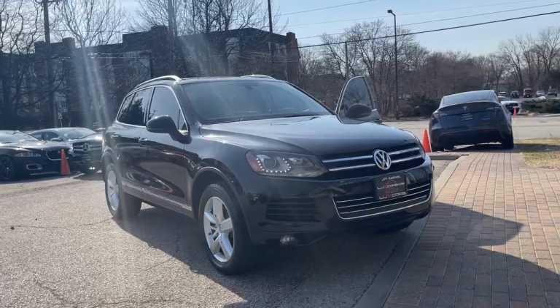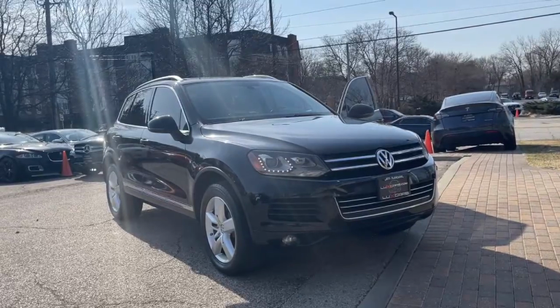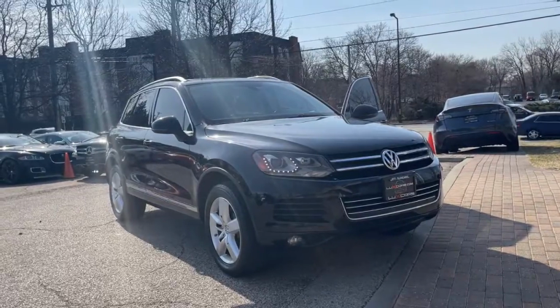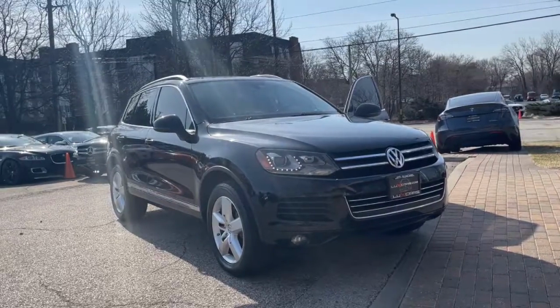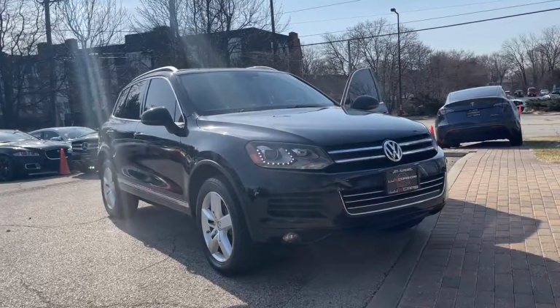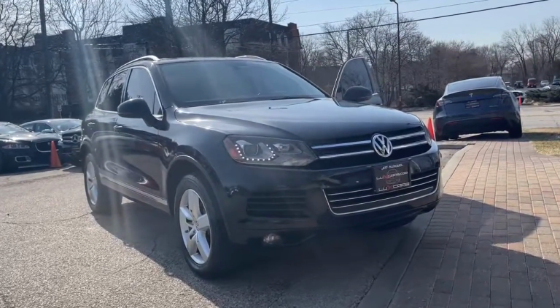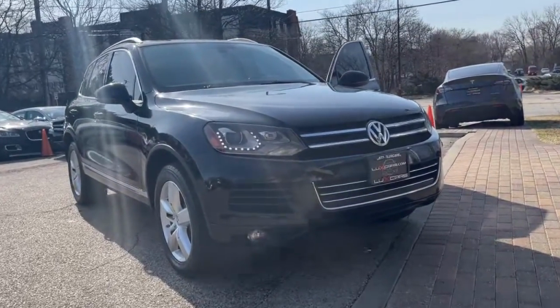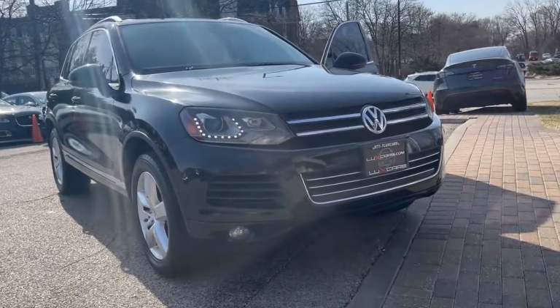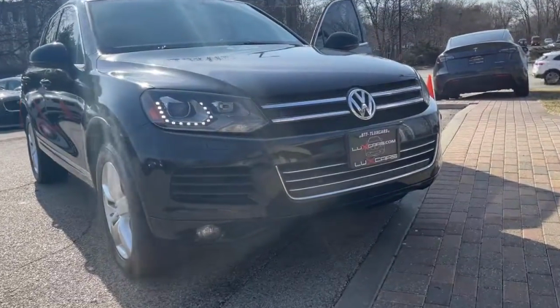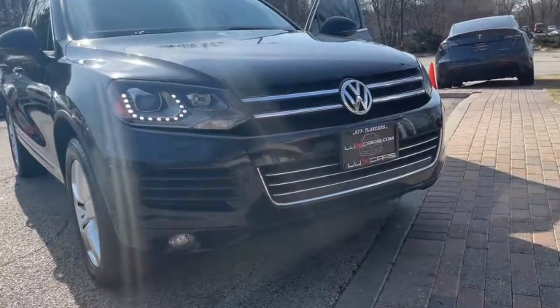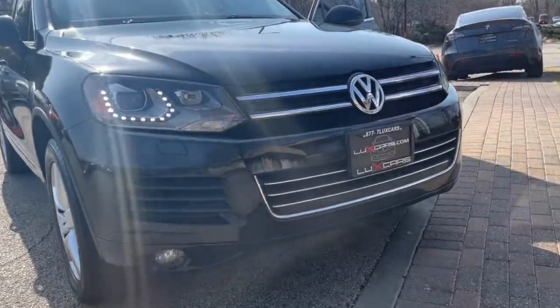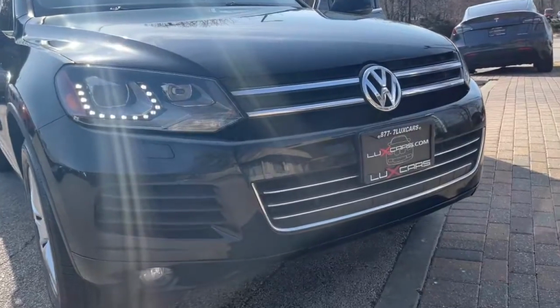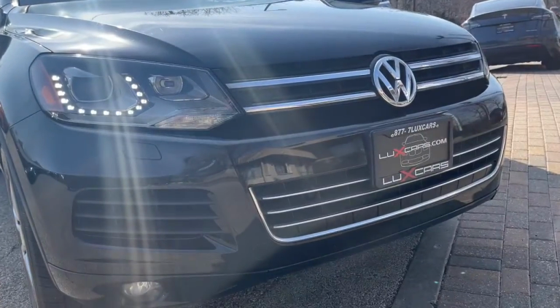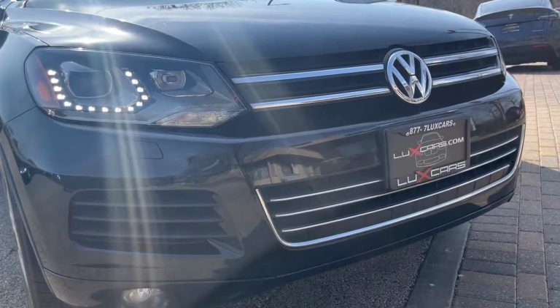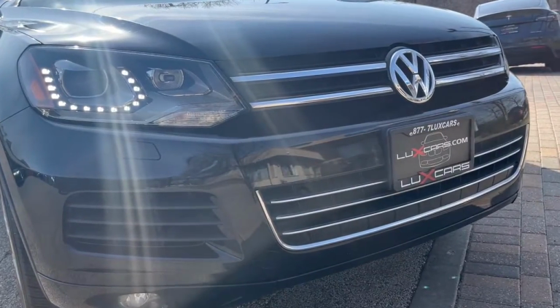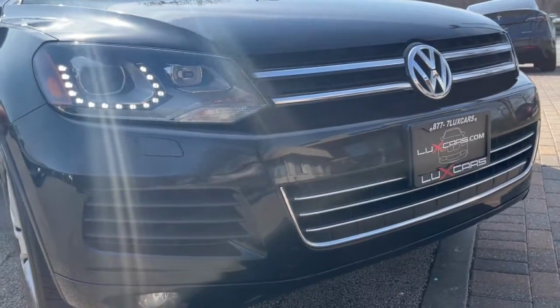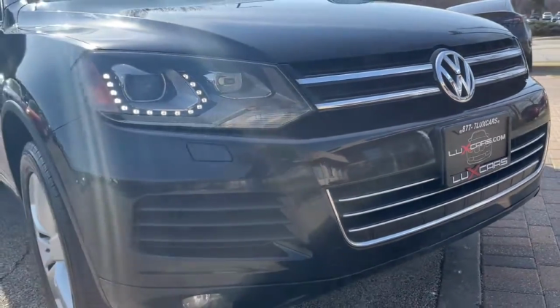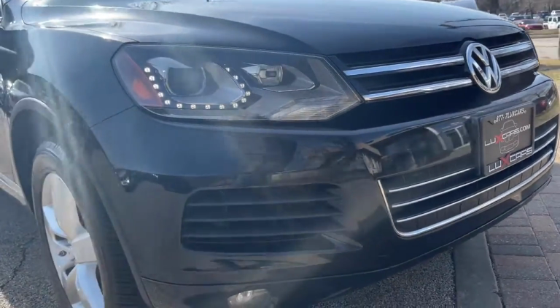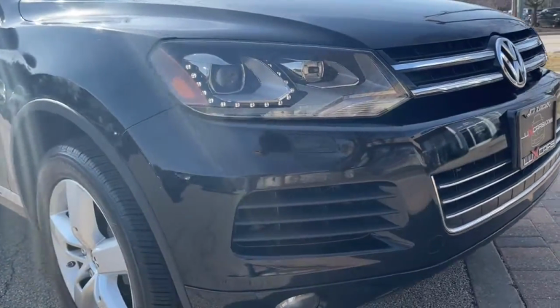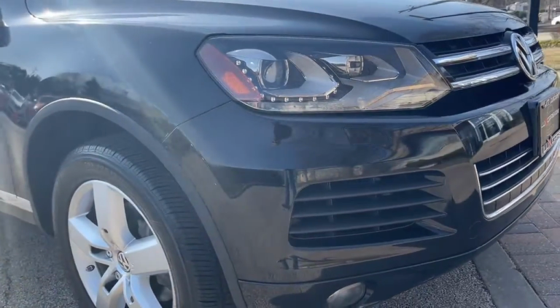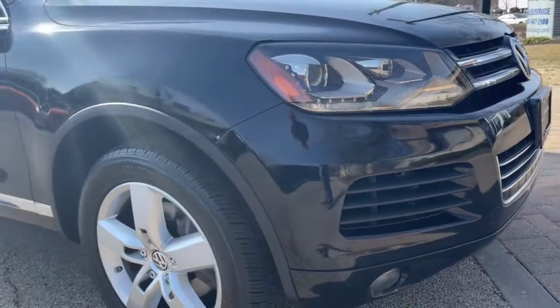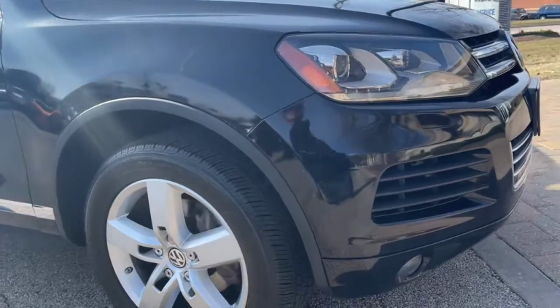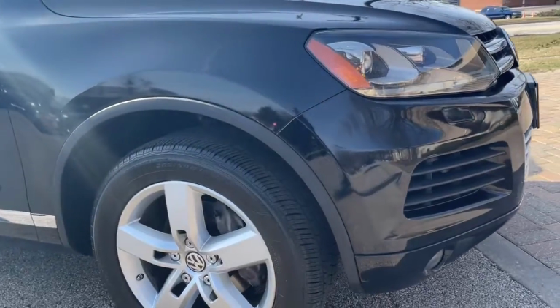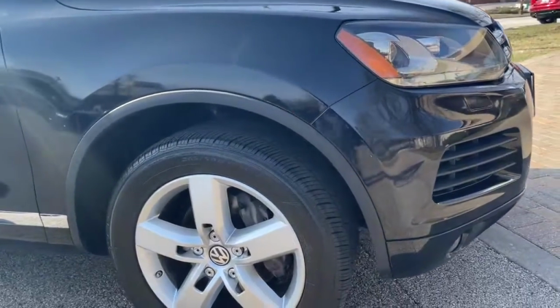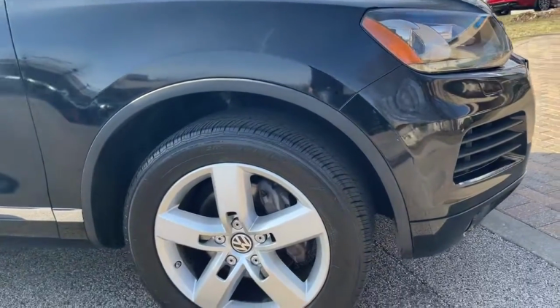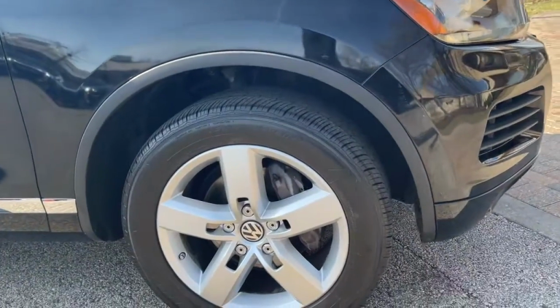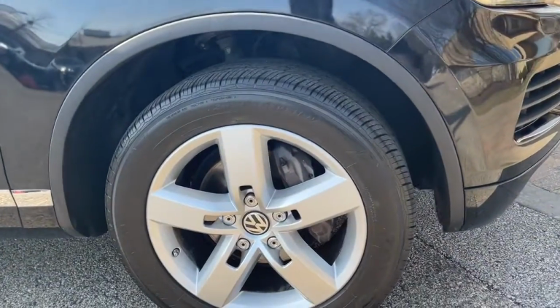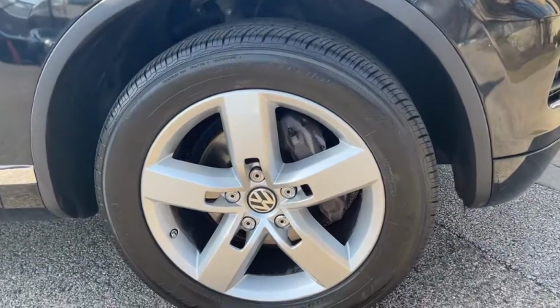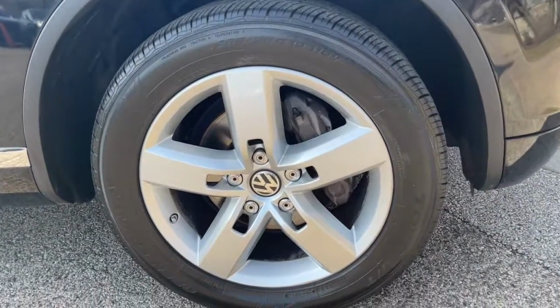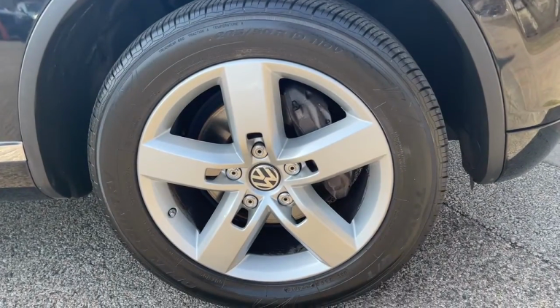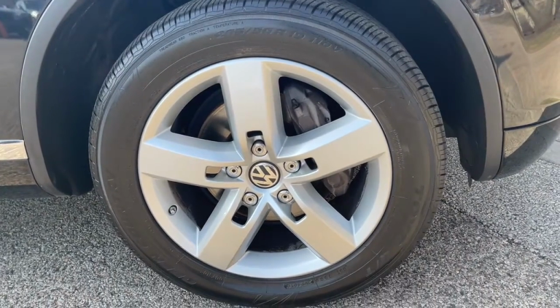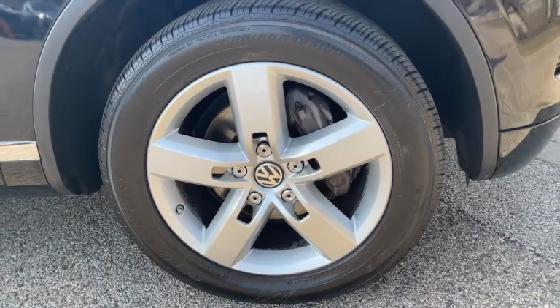Picture yourself in the 2013 Volkswagen Touareg. This vehicle still has fewer than 90,000 miles on the clock, so it won't last long. Super clean 2013 Volkswagen Touareg VR6 Lux 4MOTION 4WD.